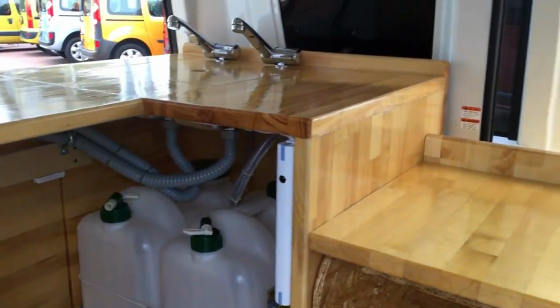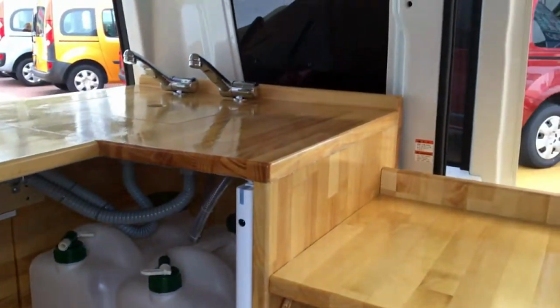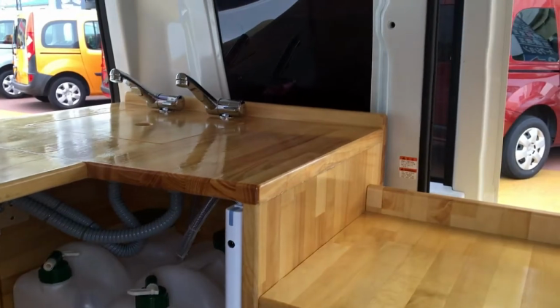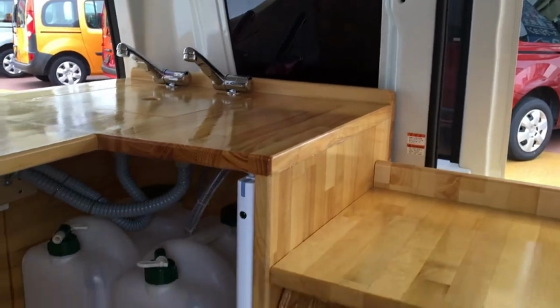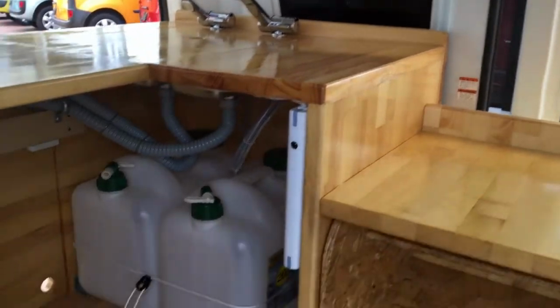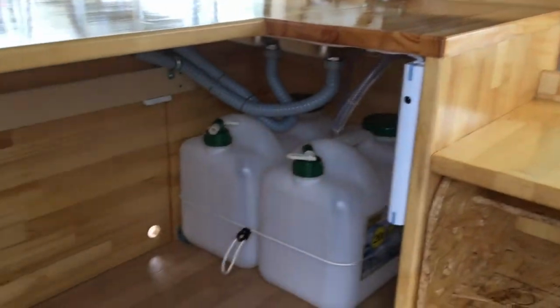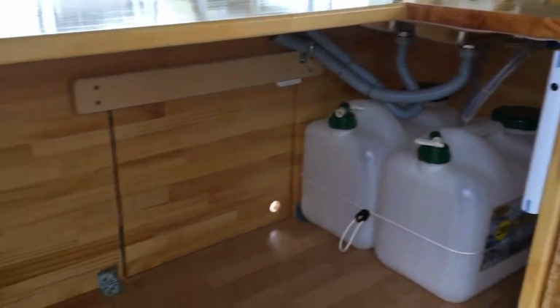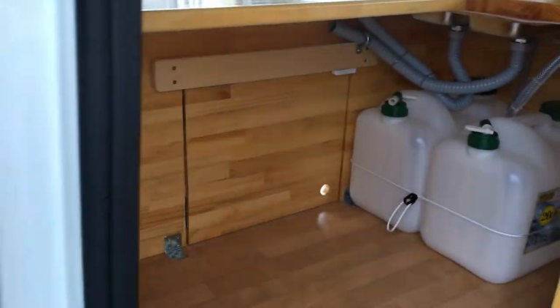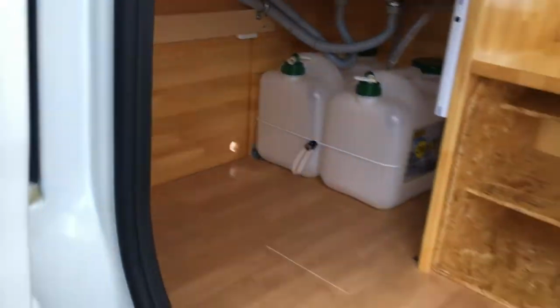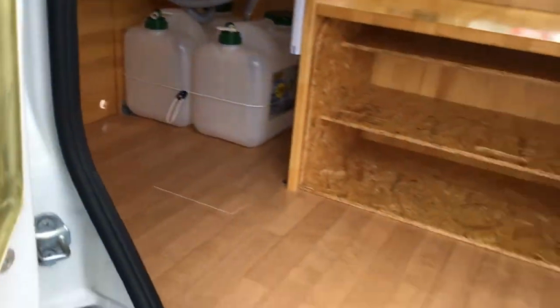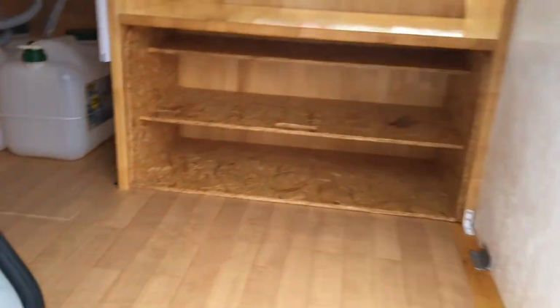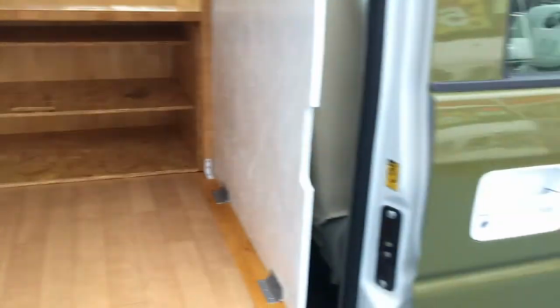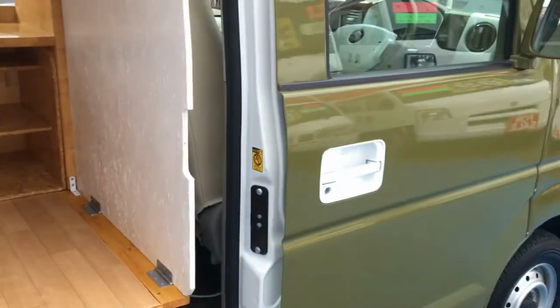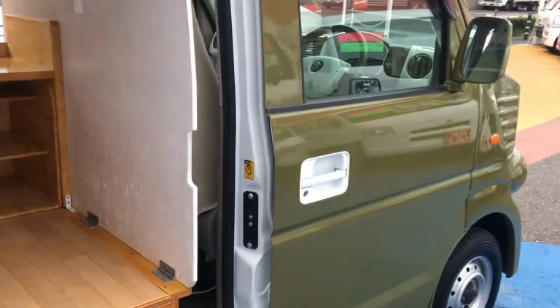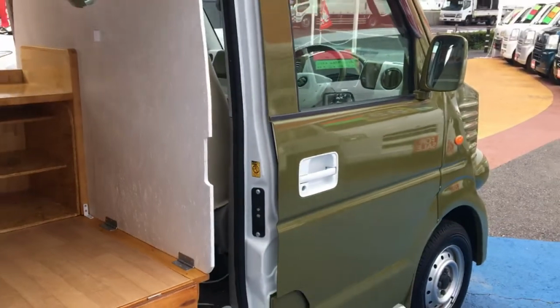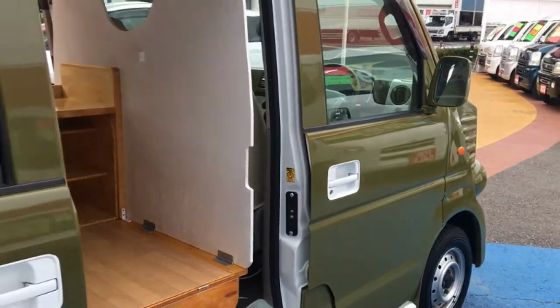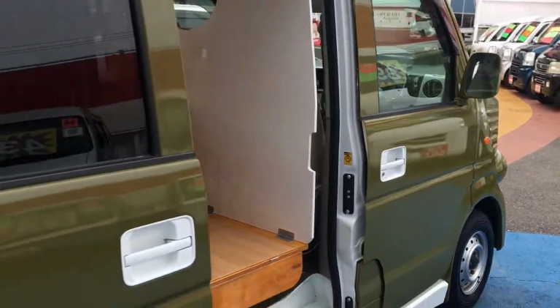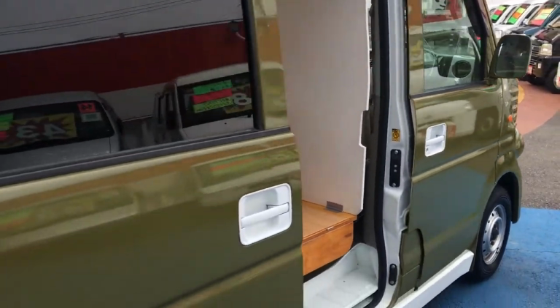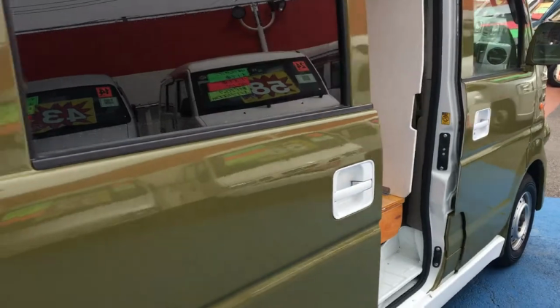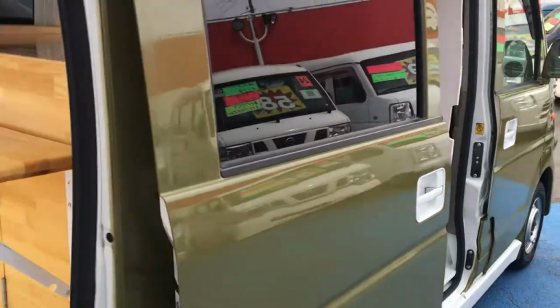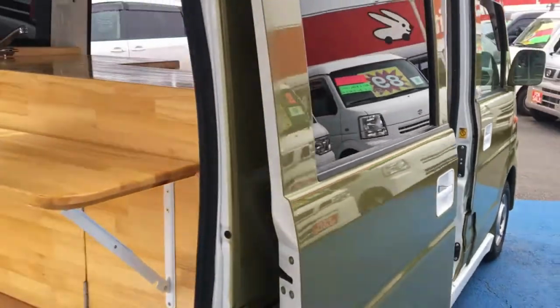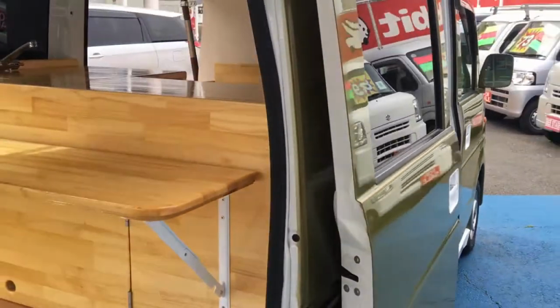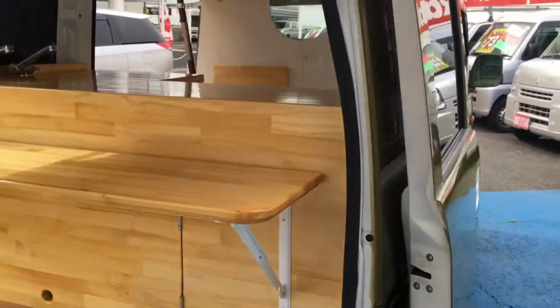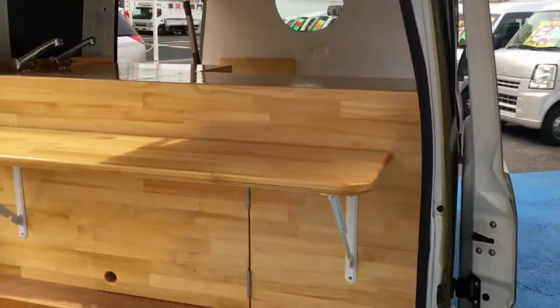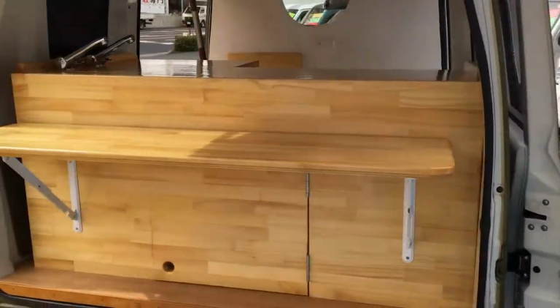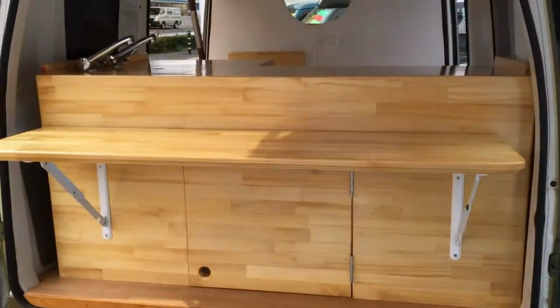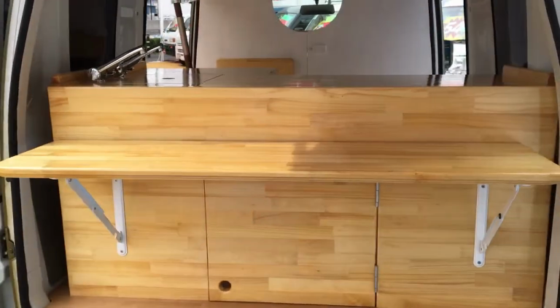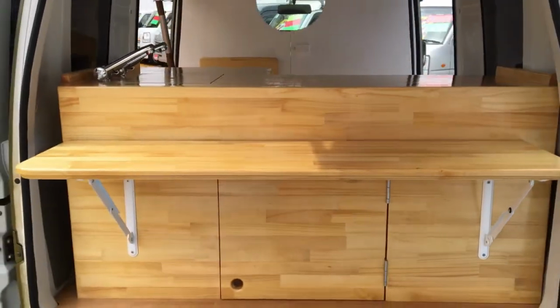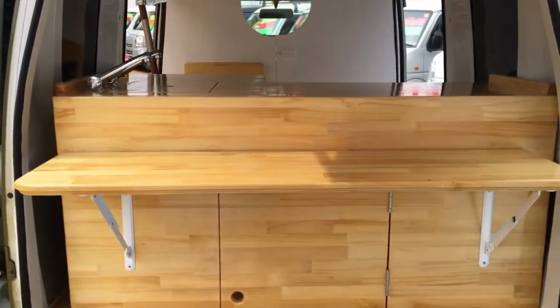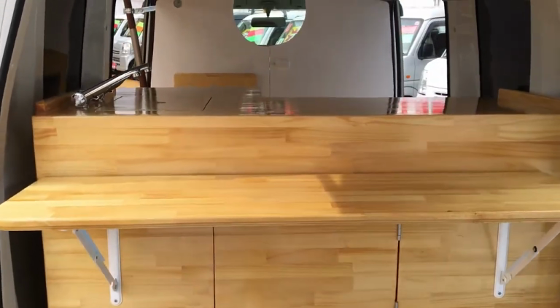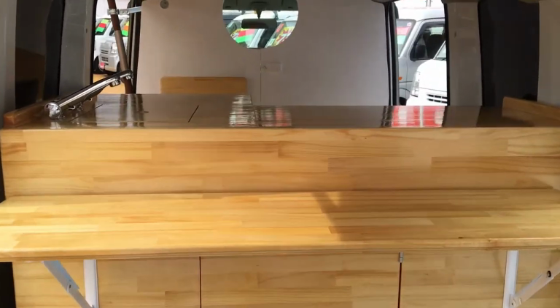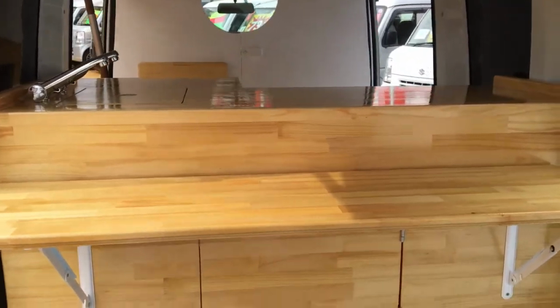One of our guys is decking these out. It comes with a sink, nice trays, and power outlets. The car itself is just a little K van, so a small engine car.